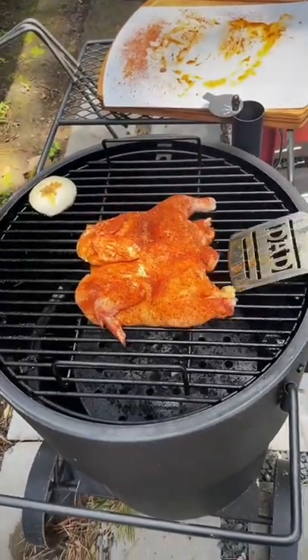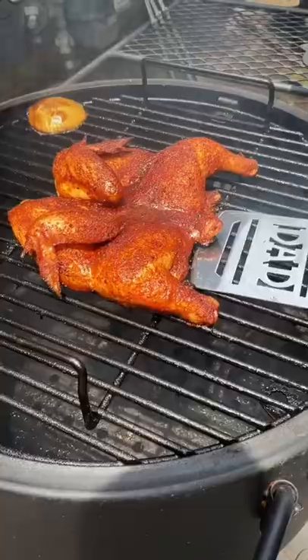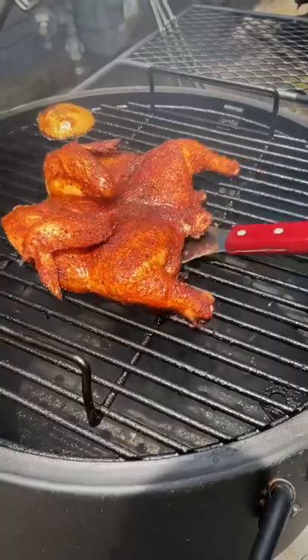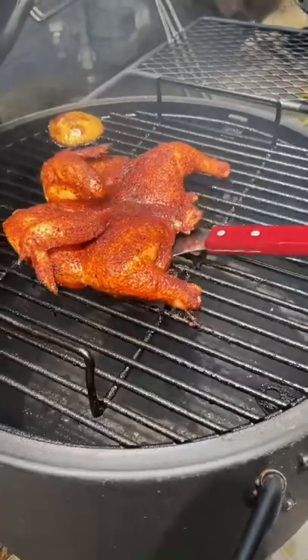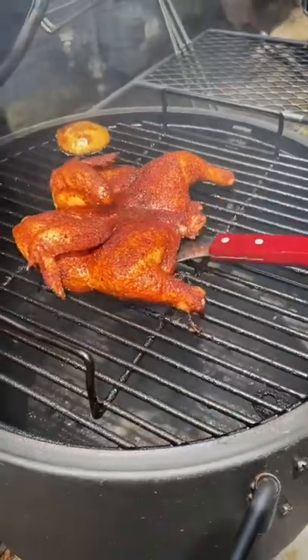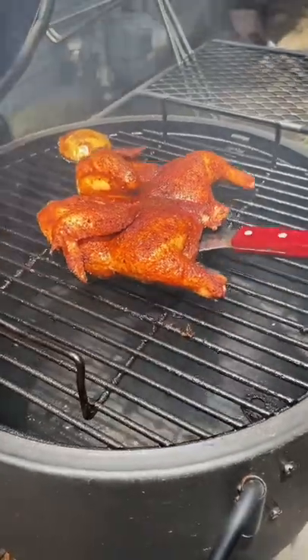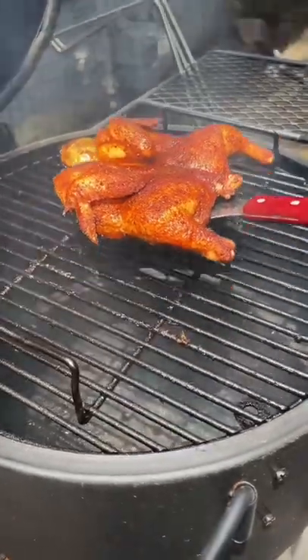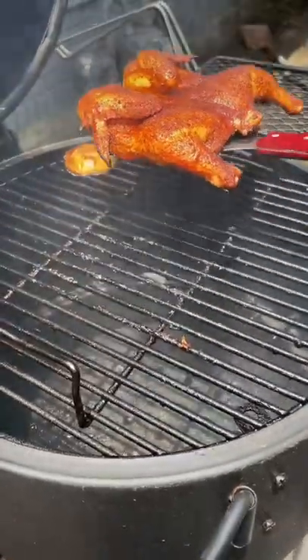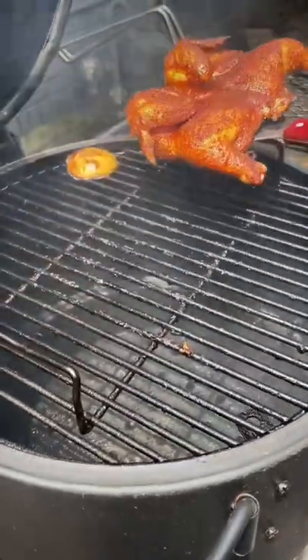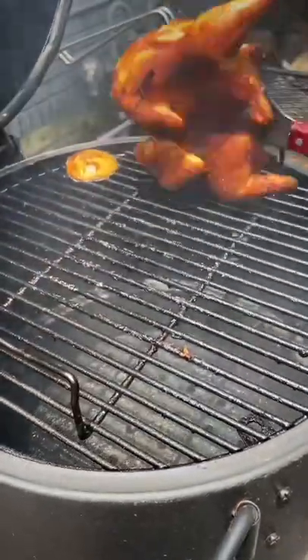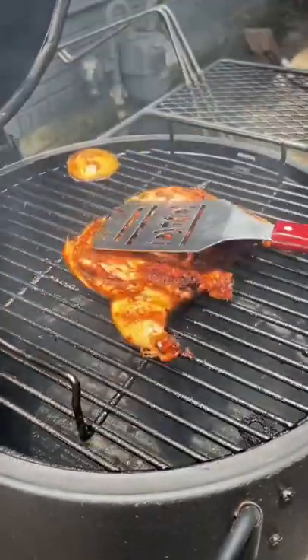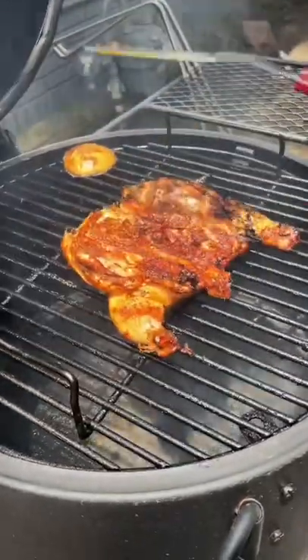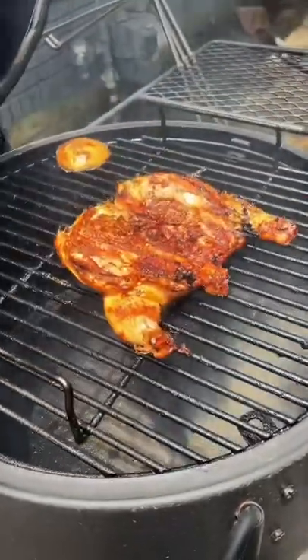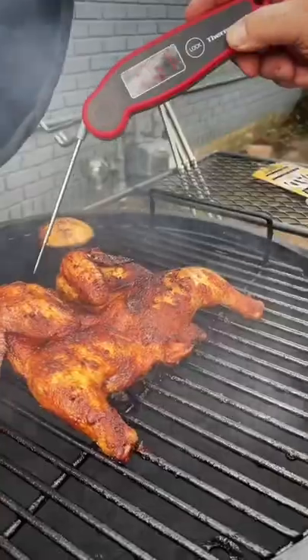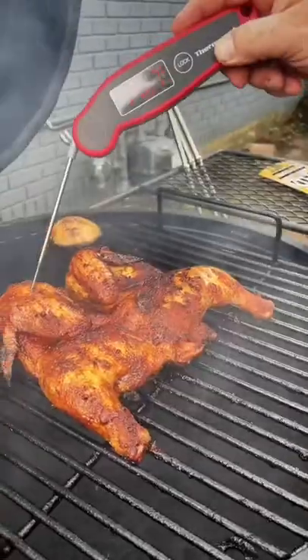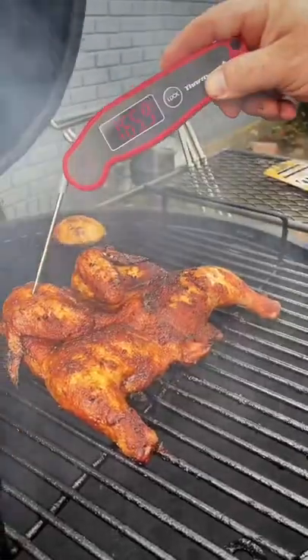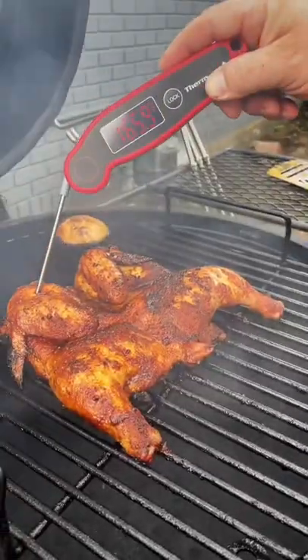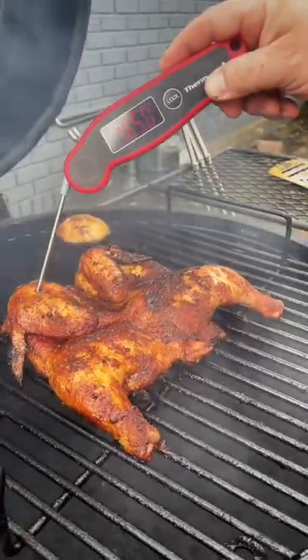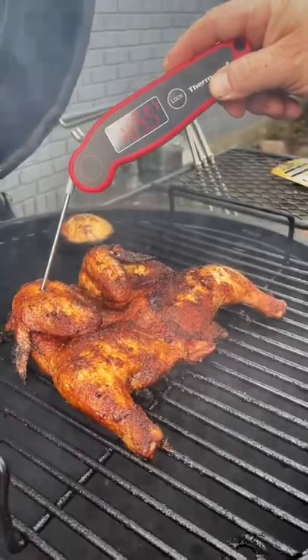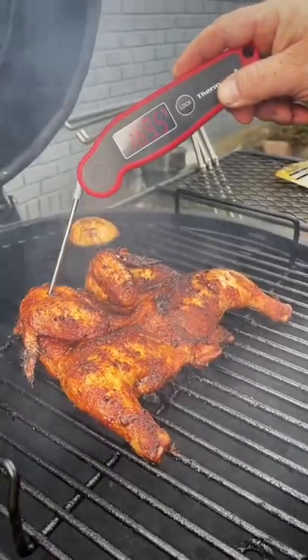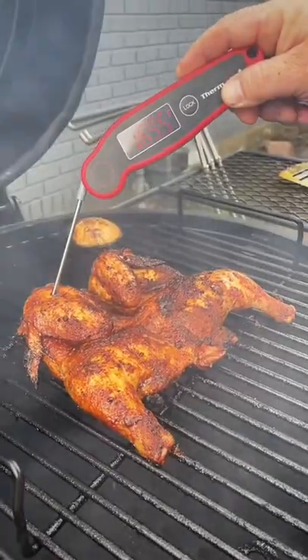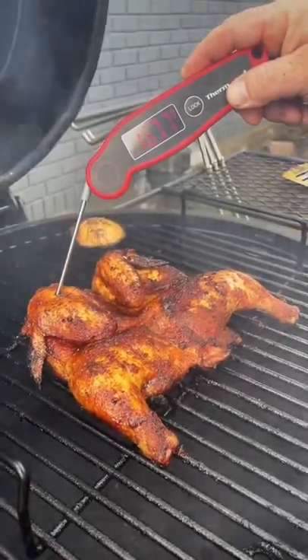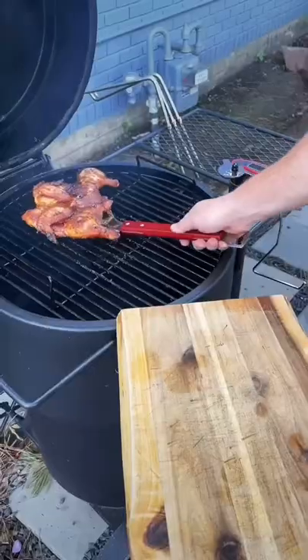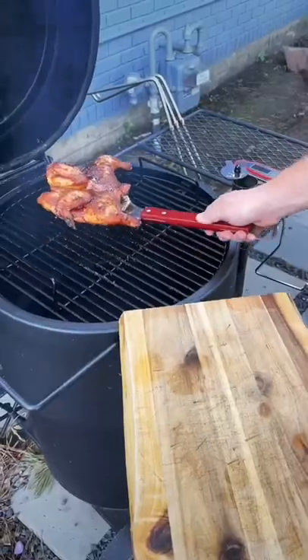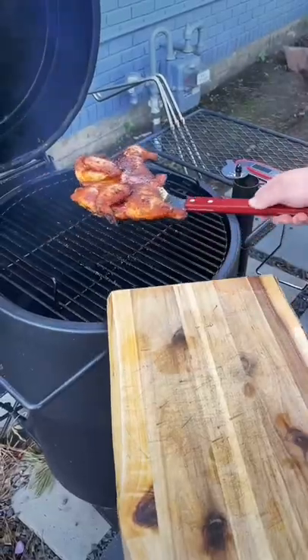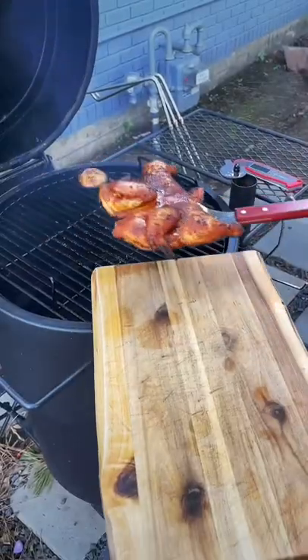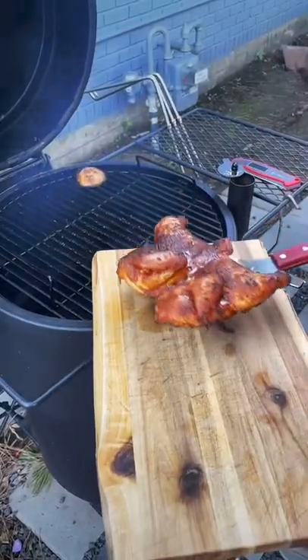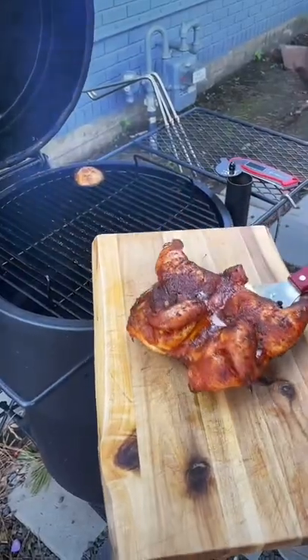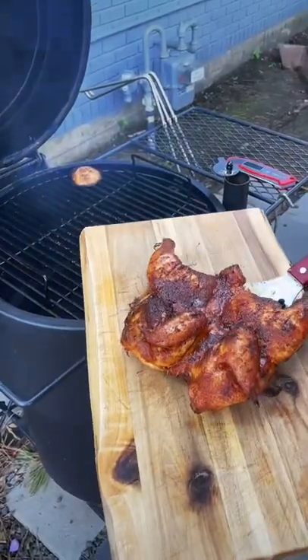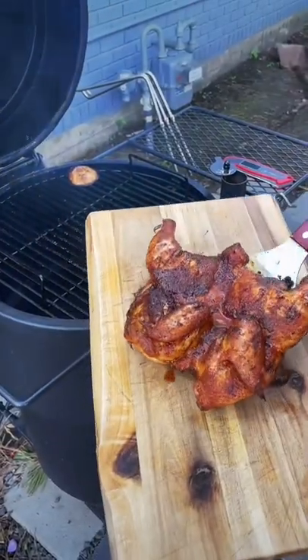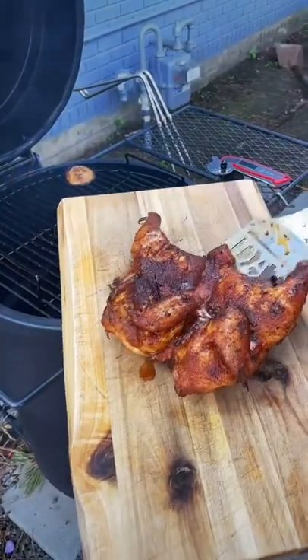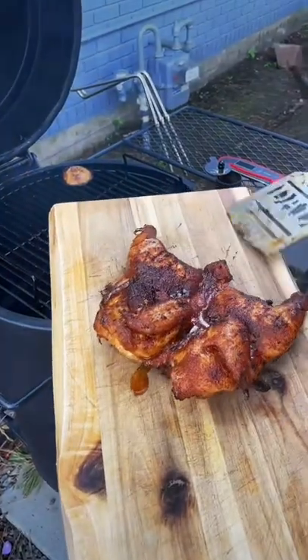Then you're going to give it a flip so it gets crispy on both sides. Cook it for another 15 to 20 minutes or until the internal temperature reaches 165, and then it's ready to enjoy.